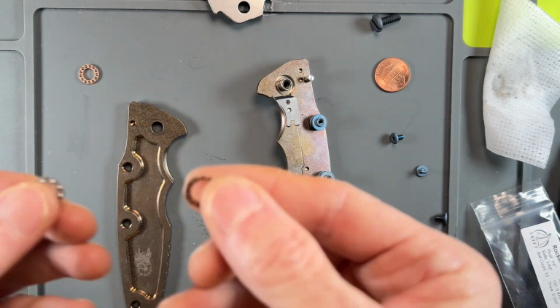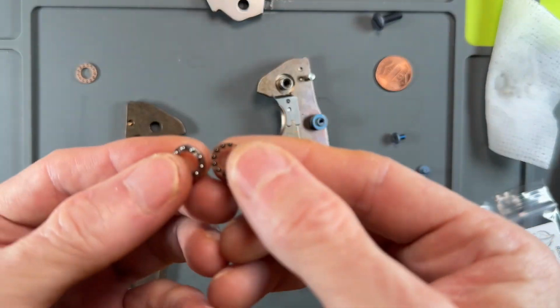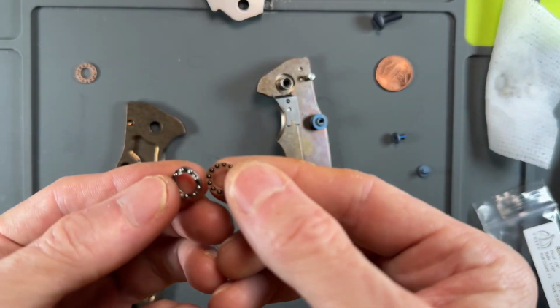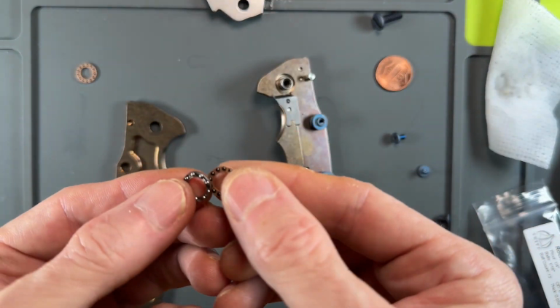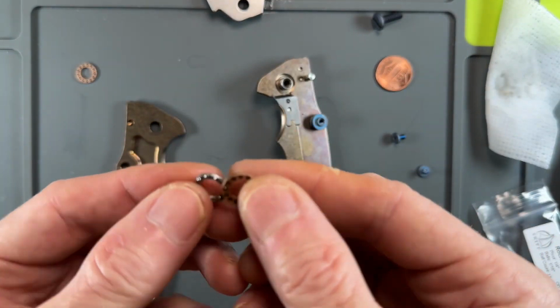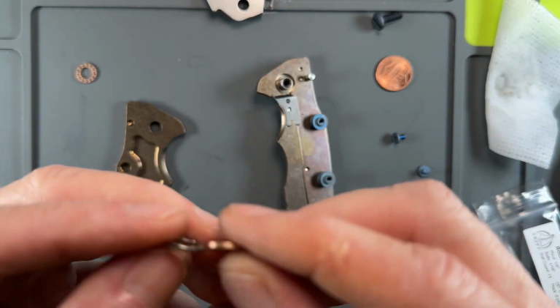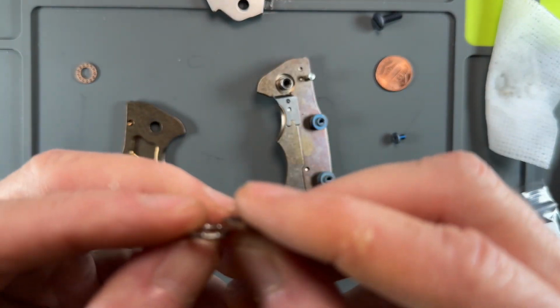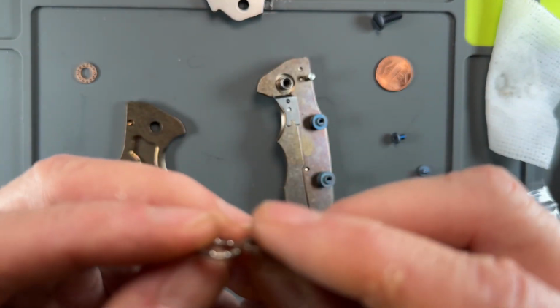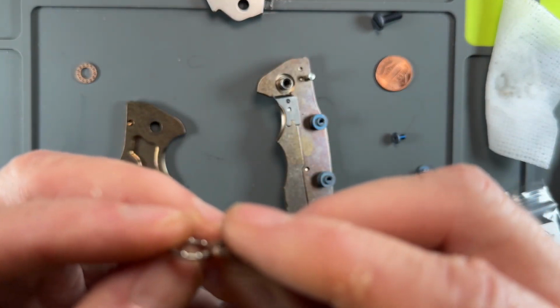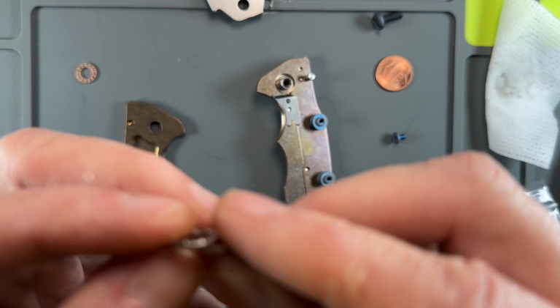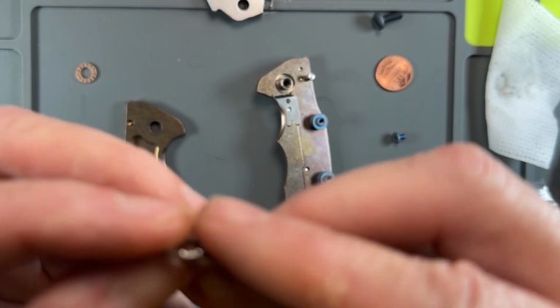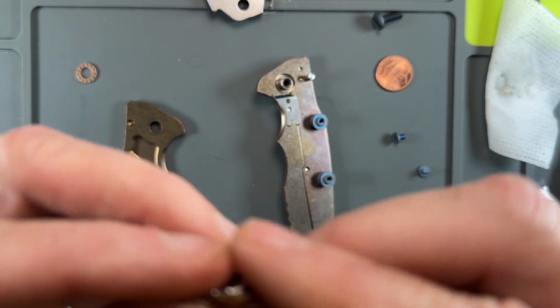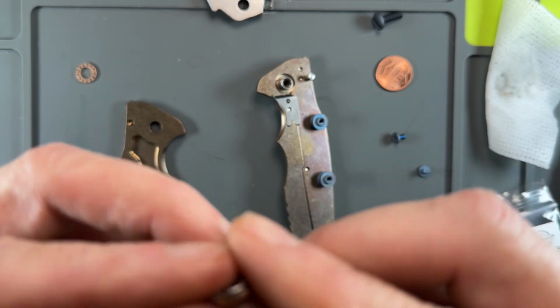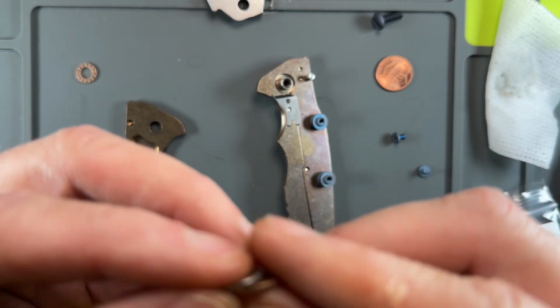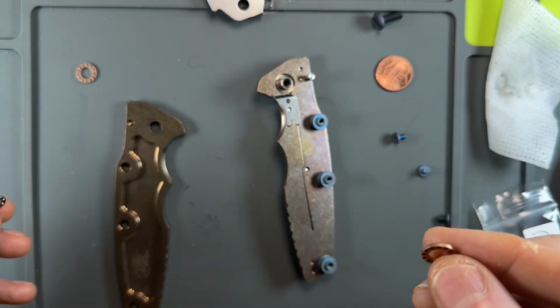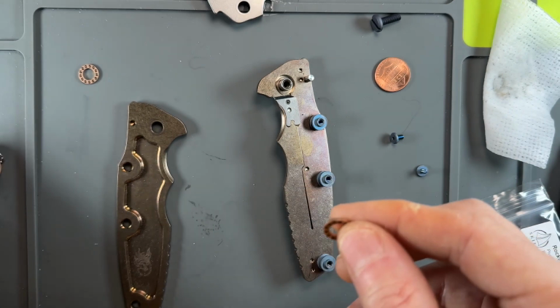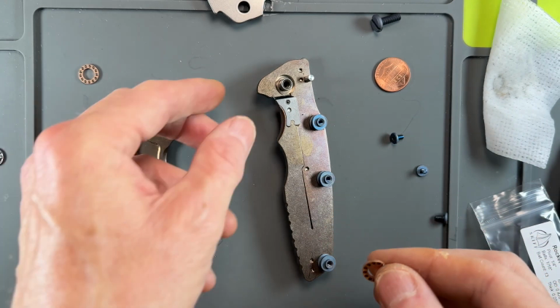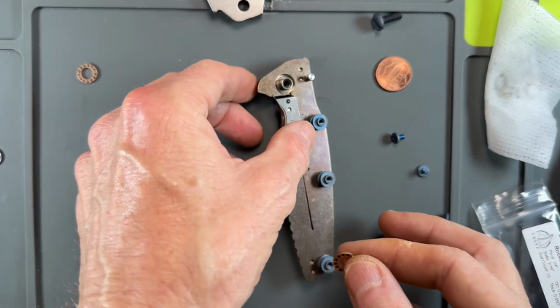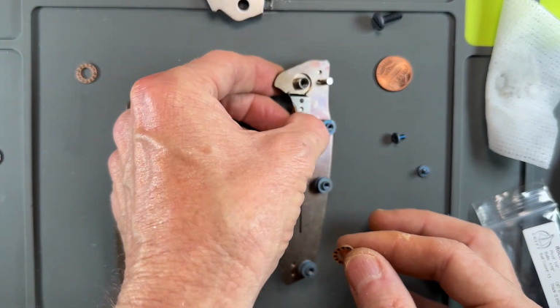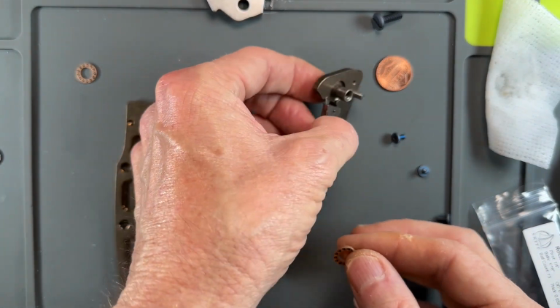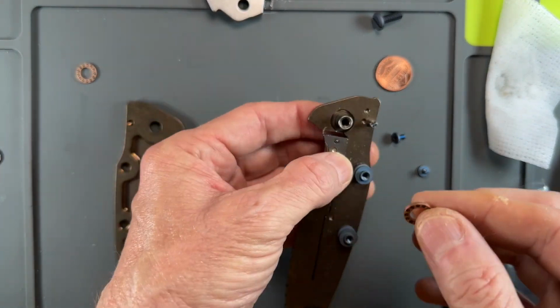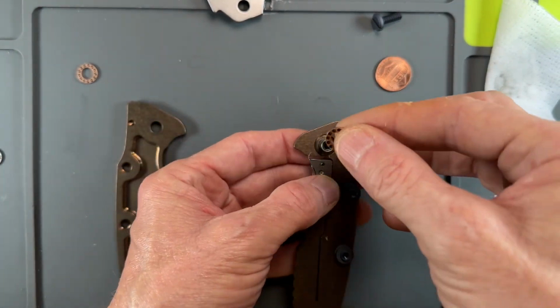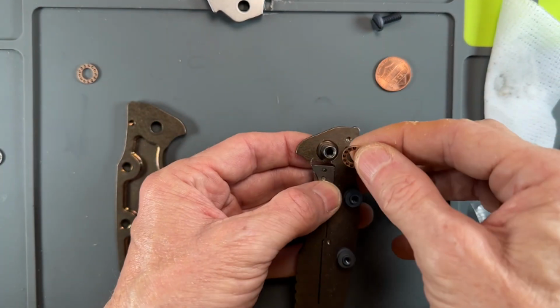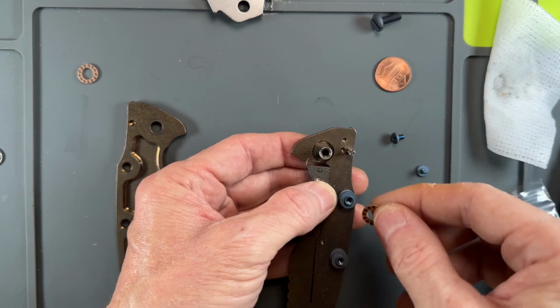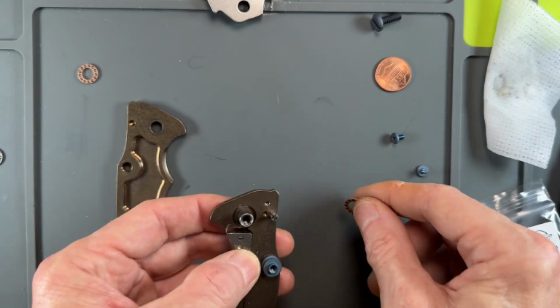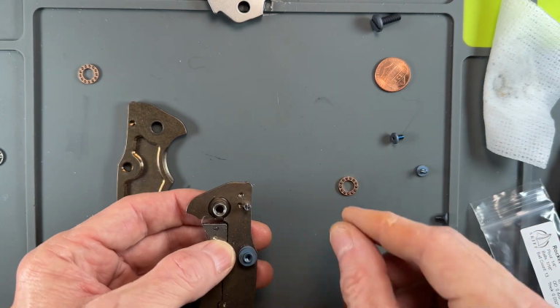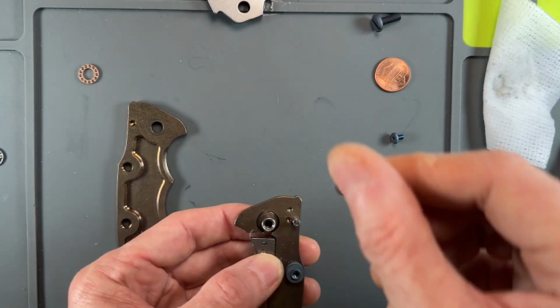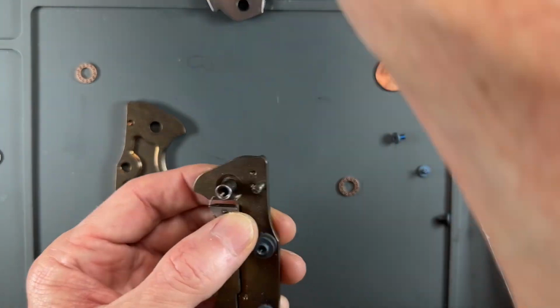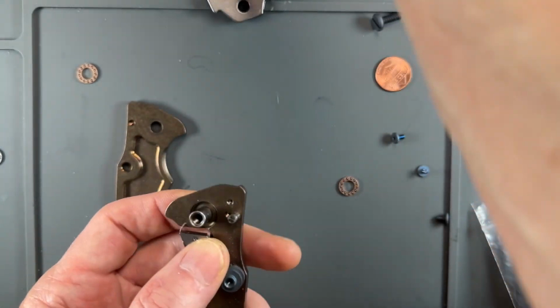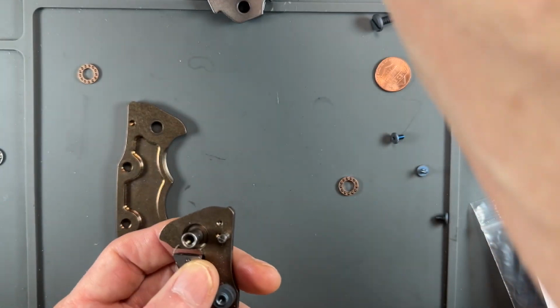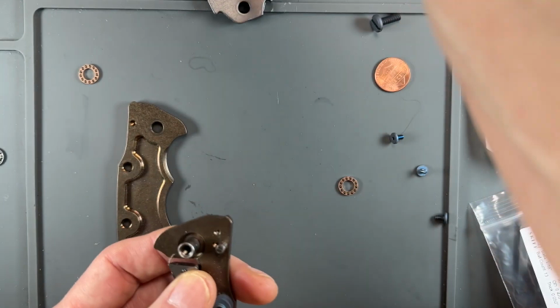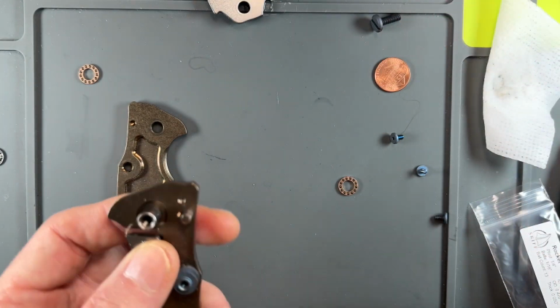Take a look at these — same thickness, same width. They should be just perfect. So let's get some KPL original.